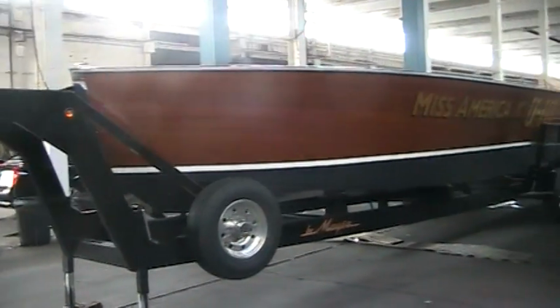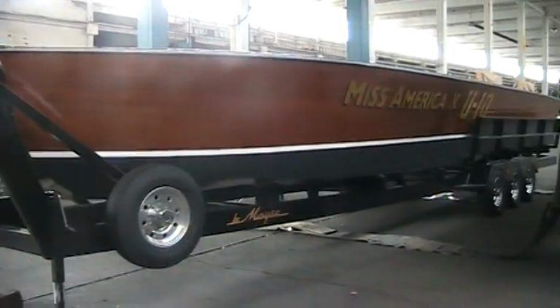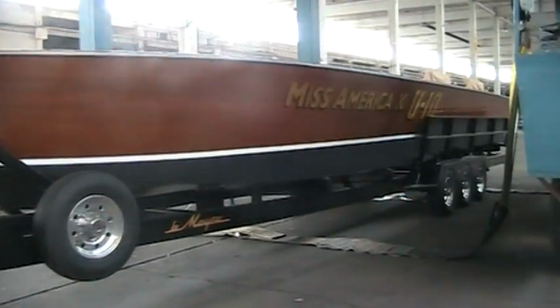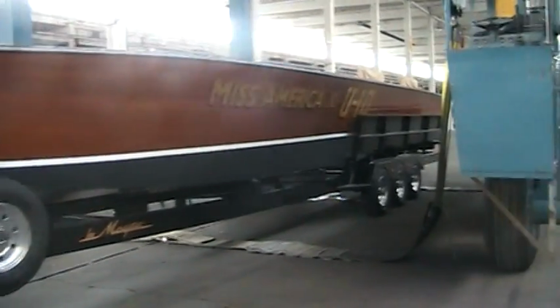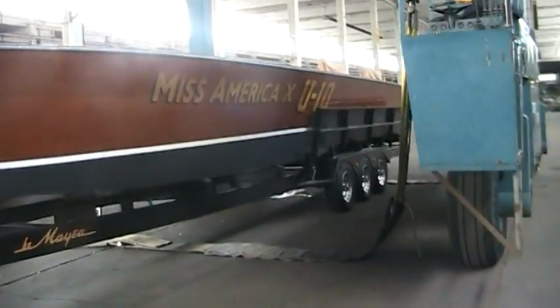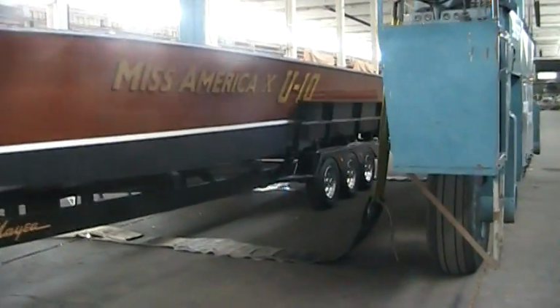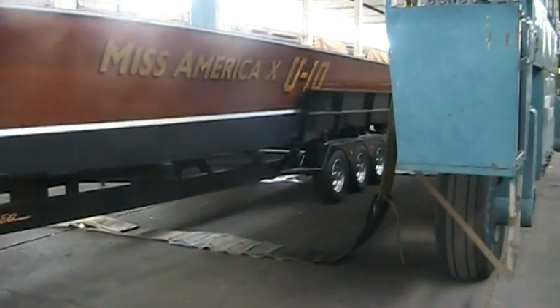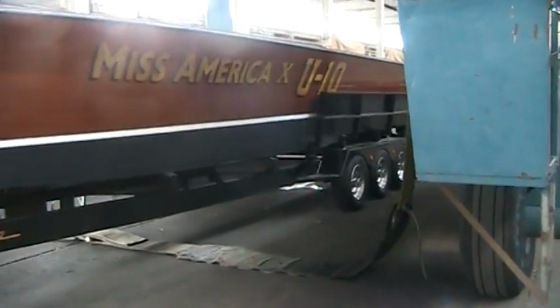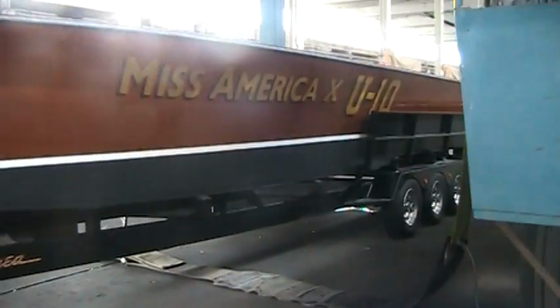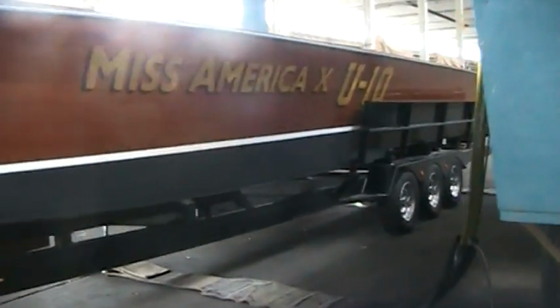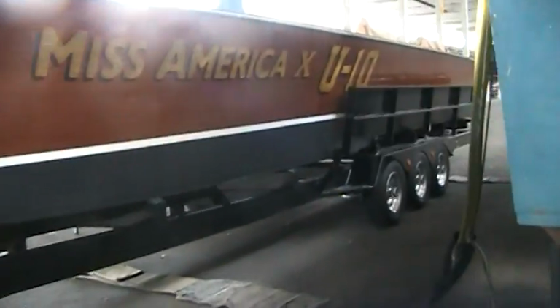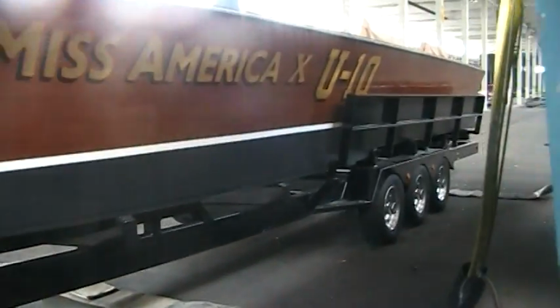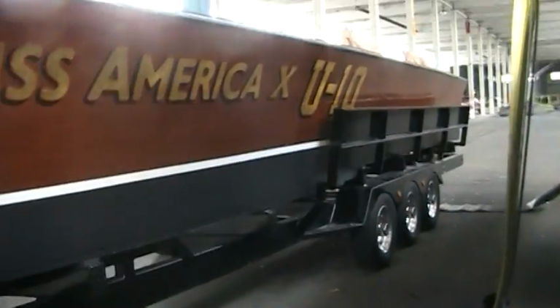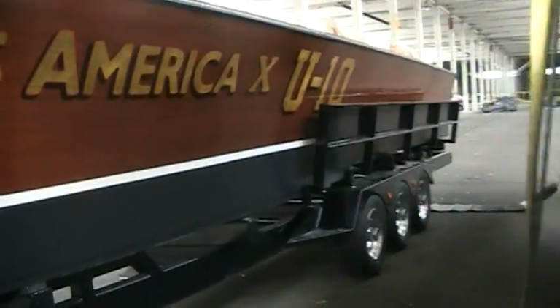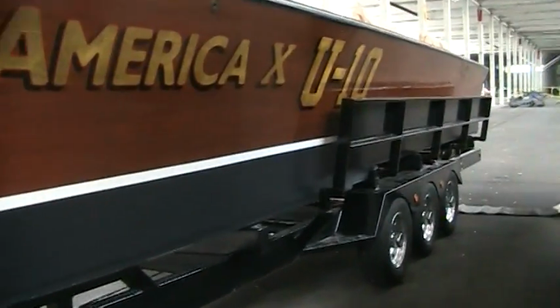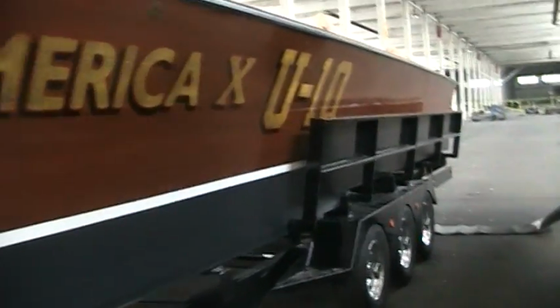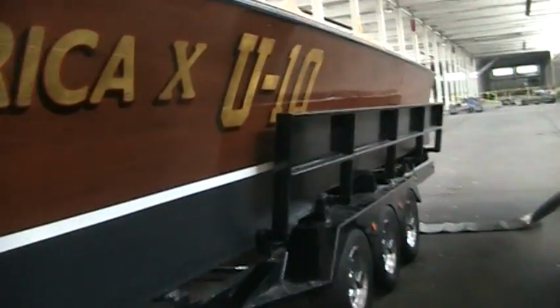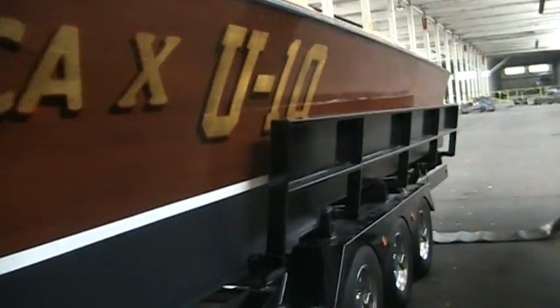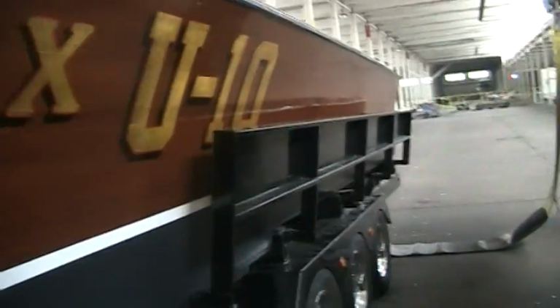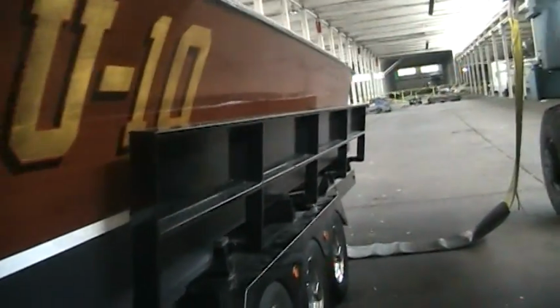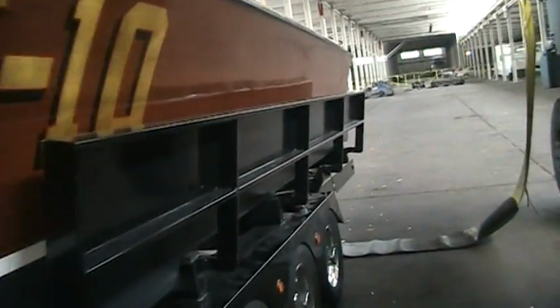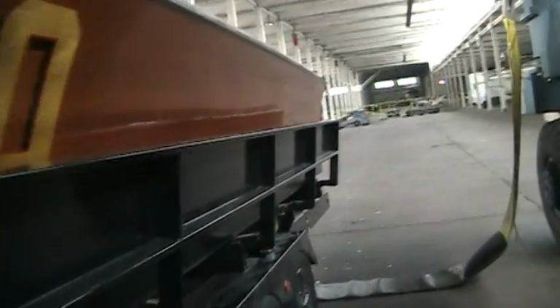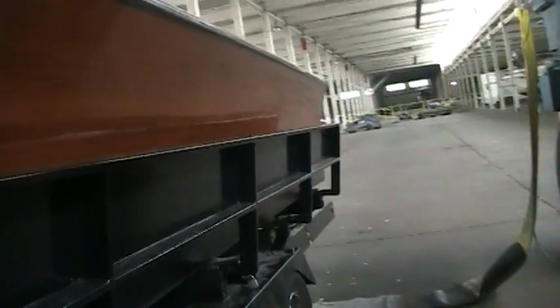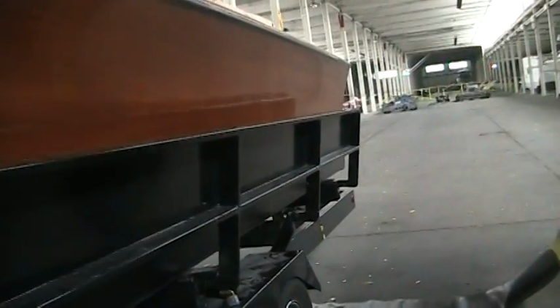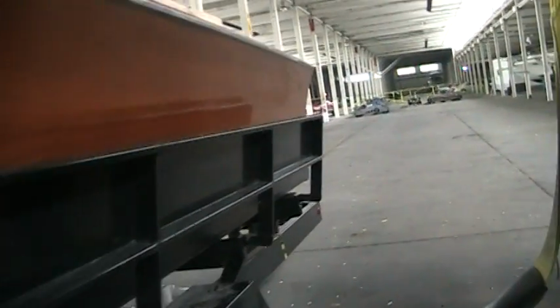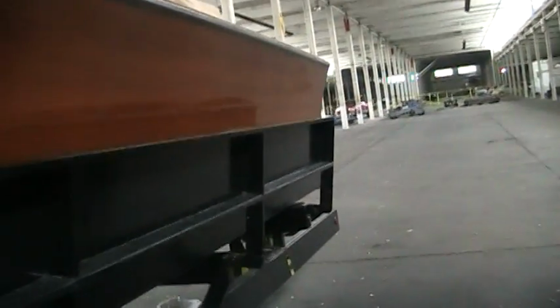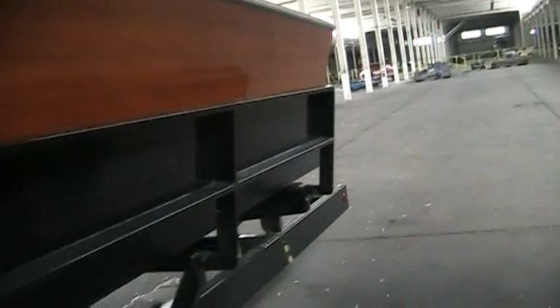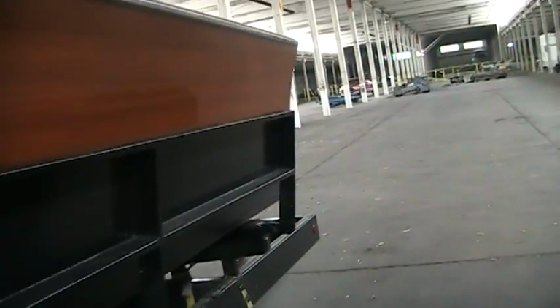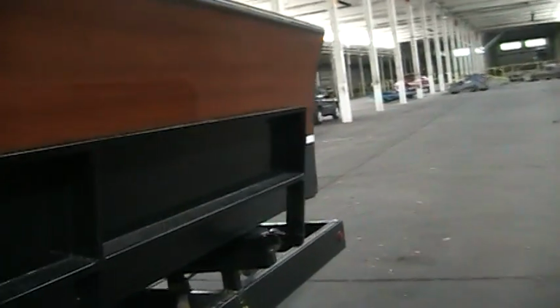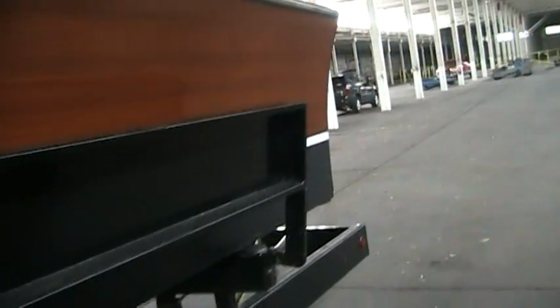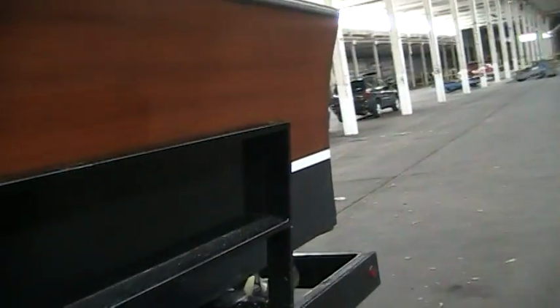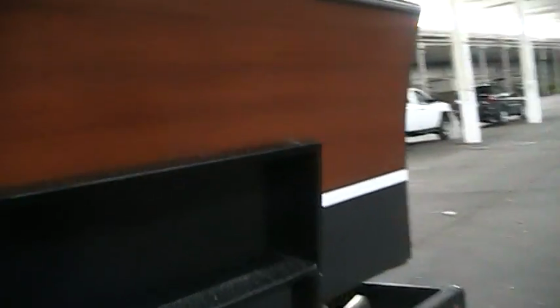The motors are V12 Packards — the same motors they put in the airplanes in World War II. Unbelievable.